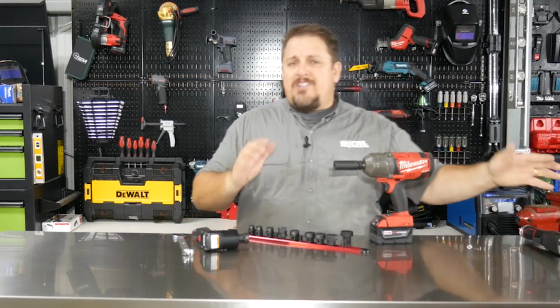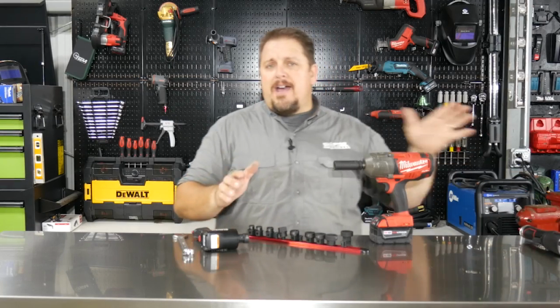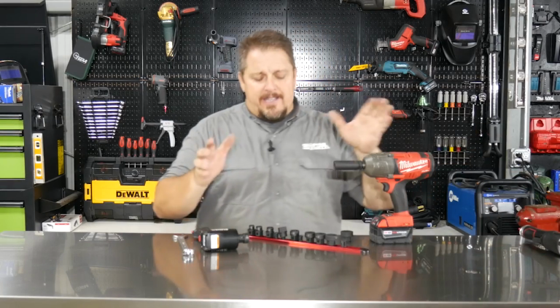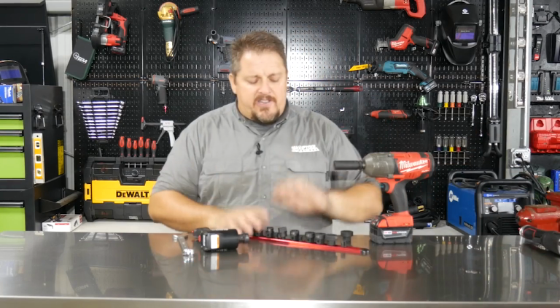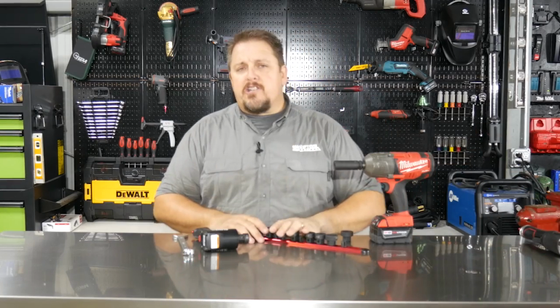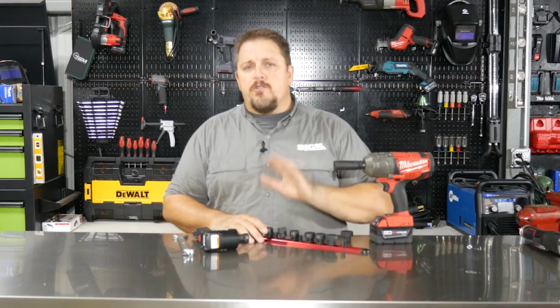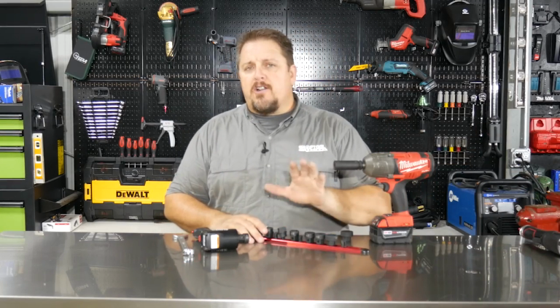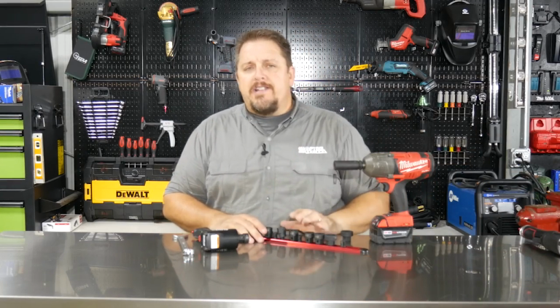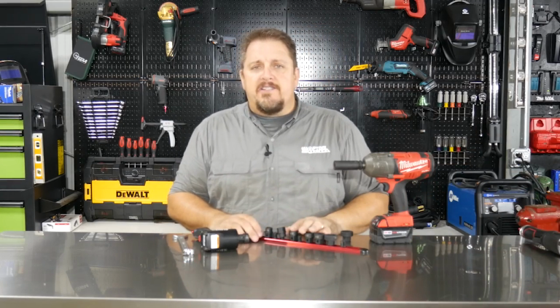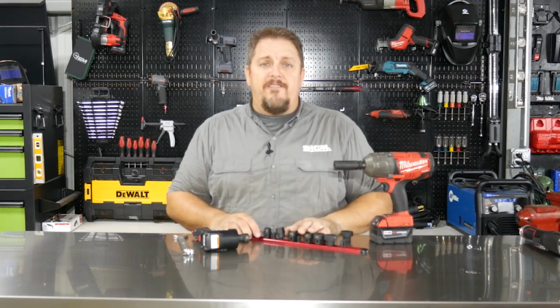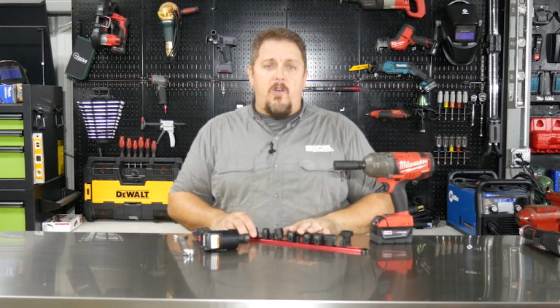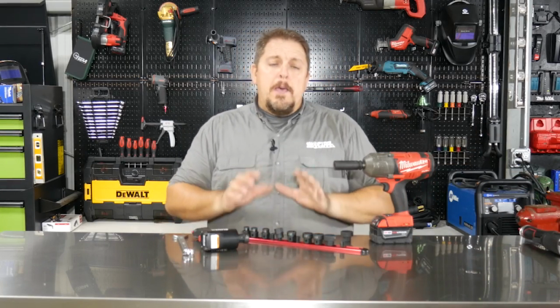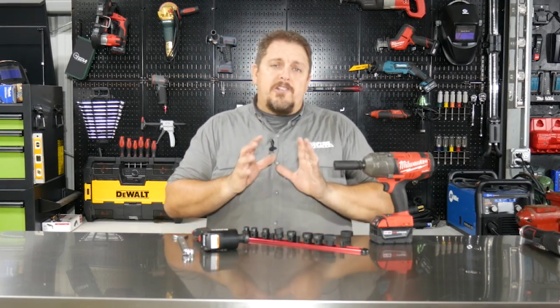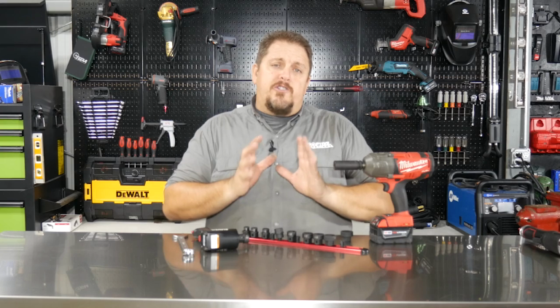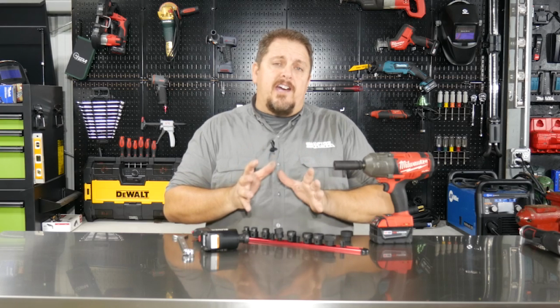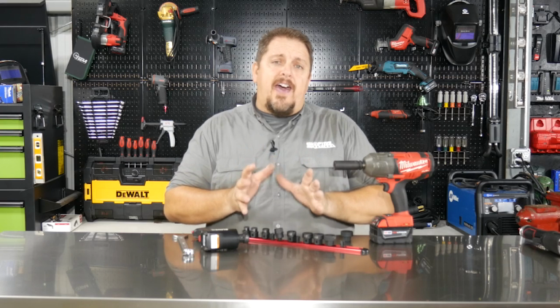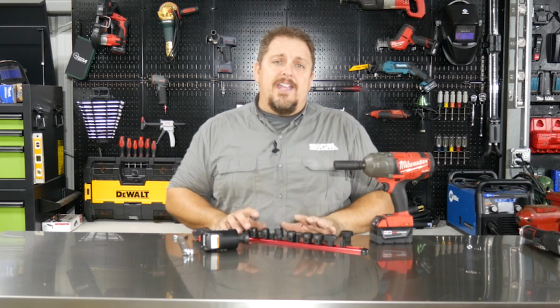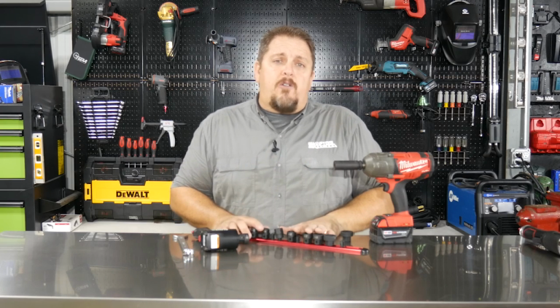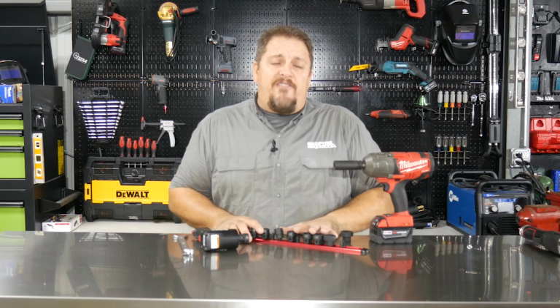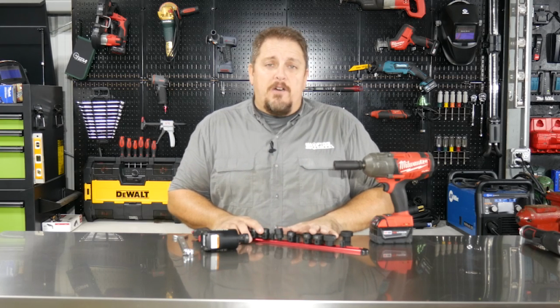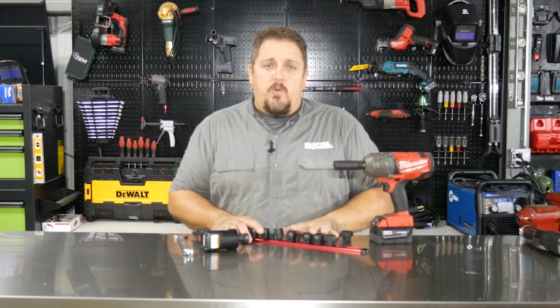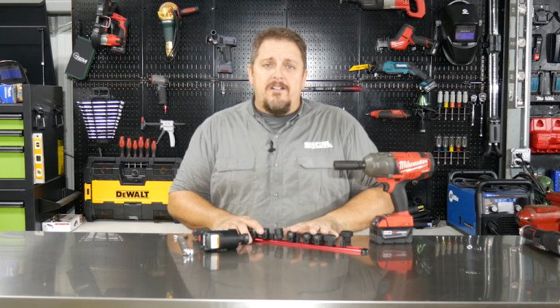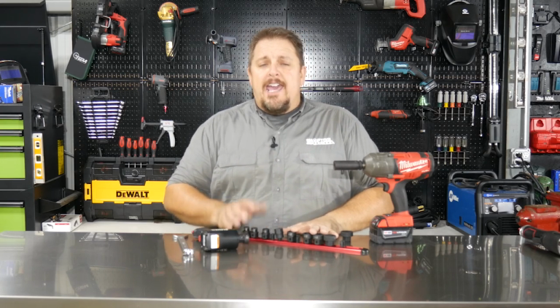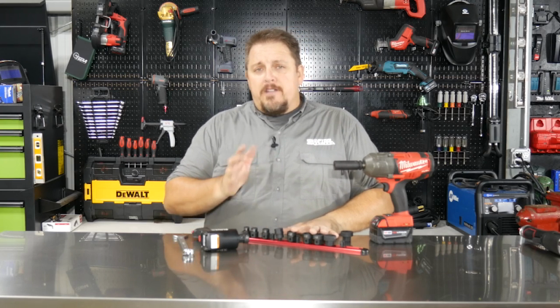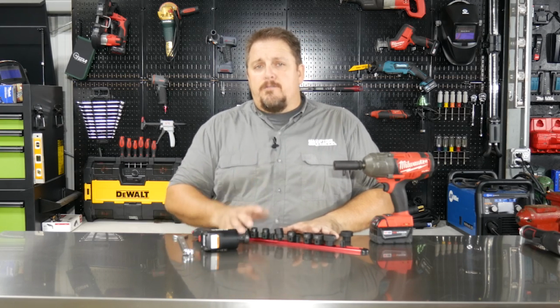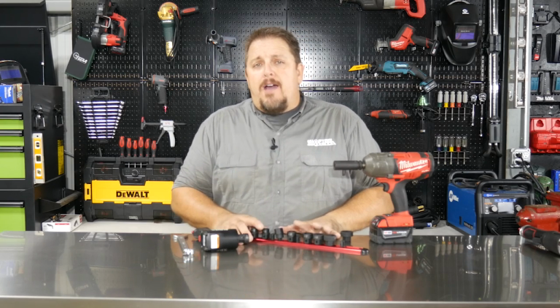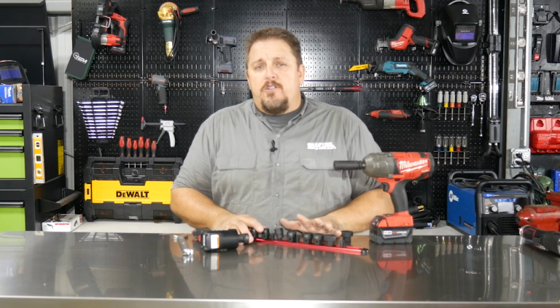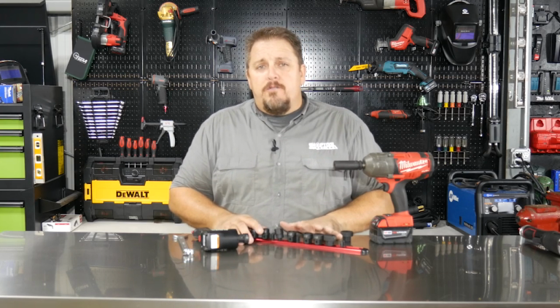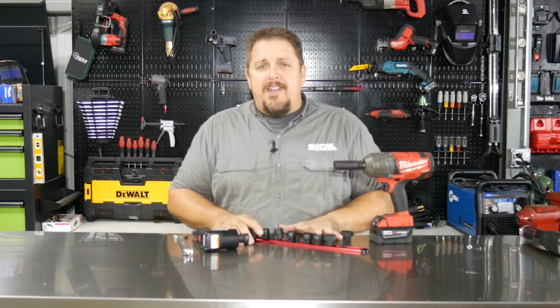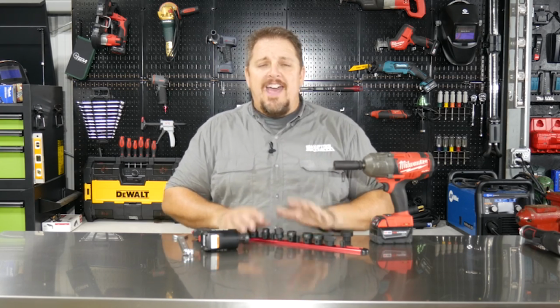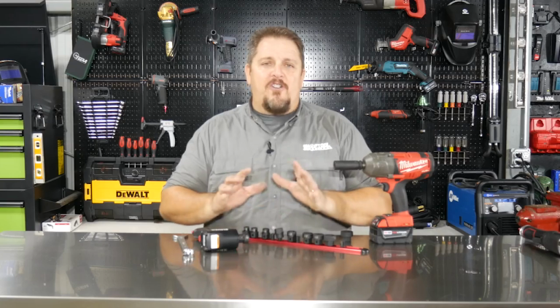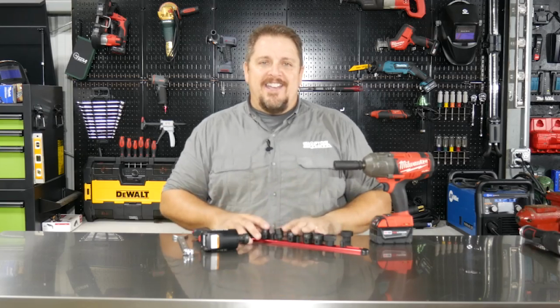Check them out — Sunex Tools, Model 2674. Make sure you check us out on Instagram, Facebook, and Twitter, and please subscribe to our YouTube channel. Have a great day.